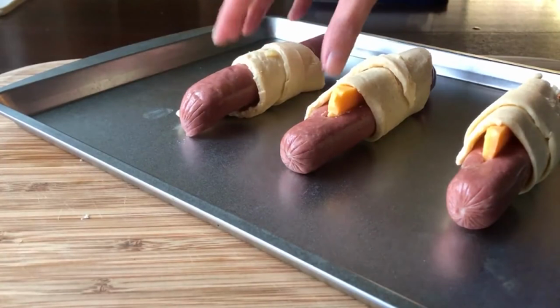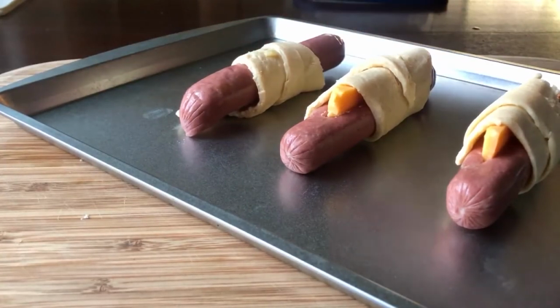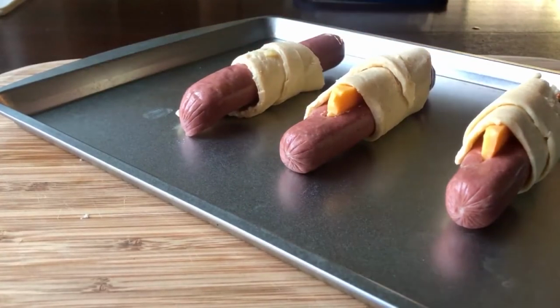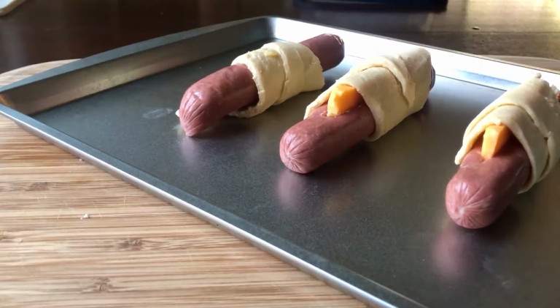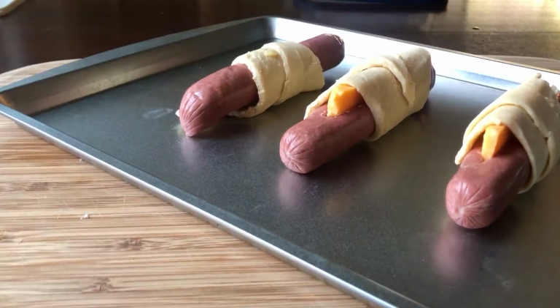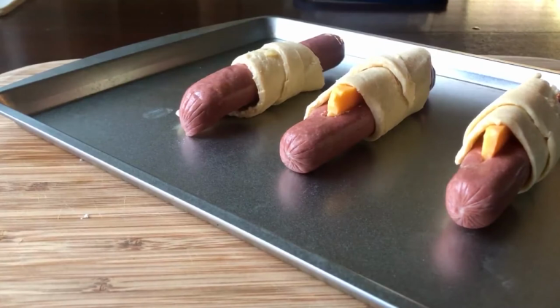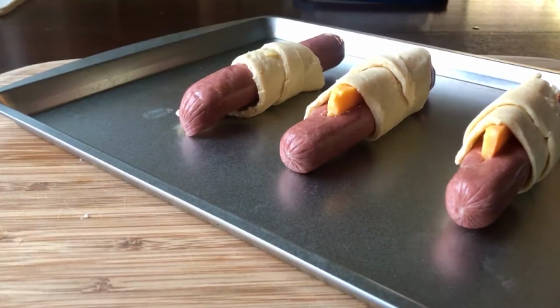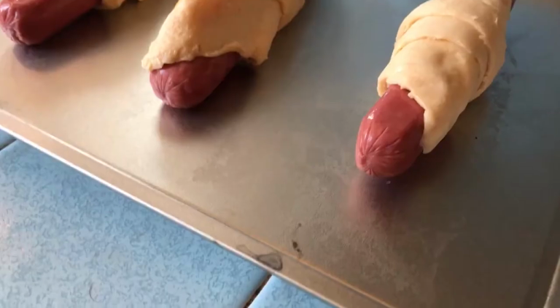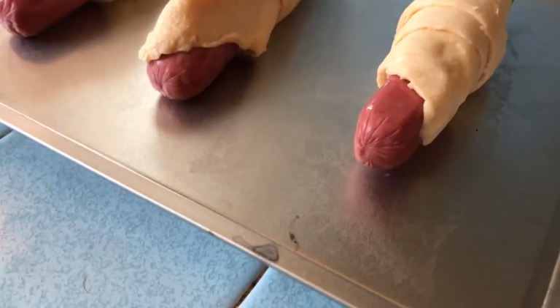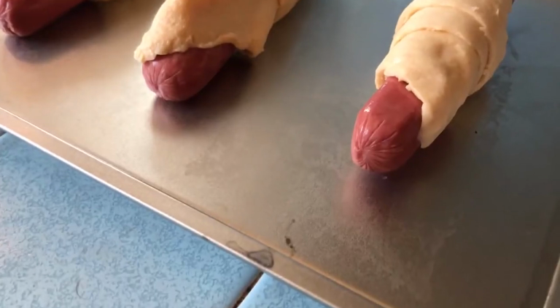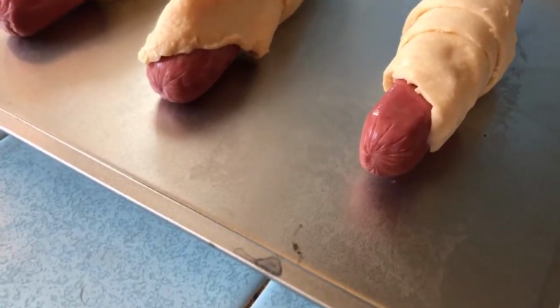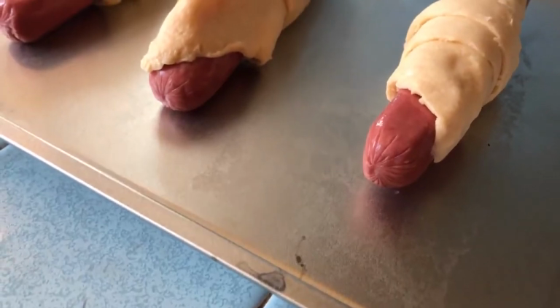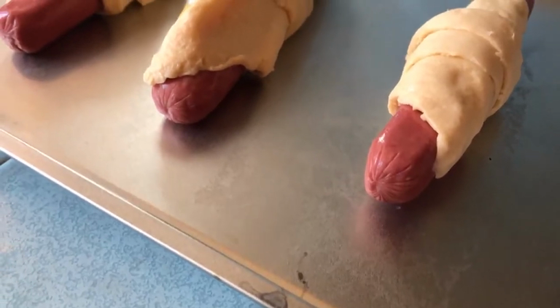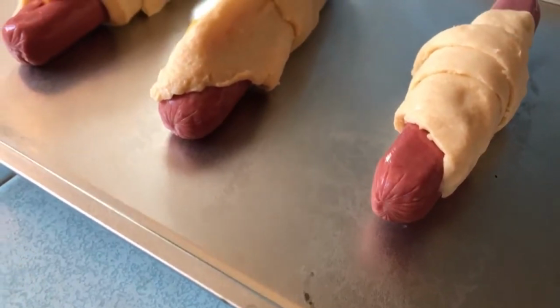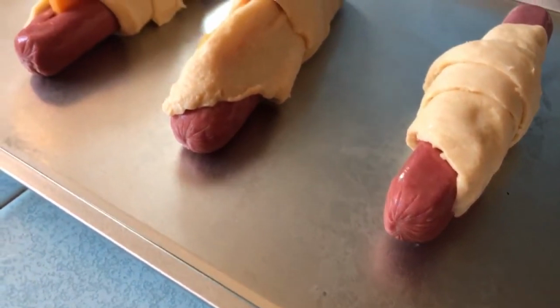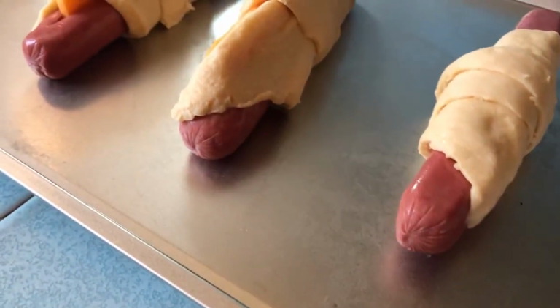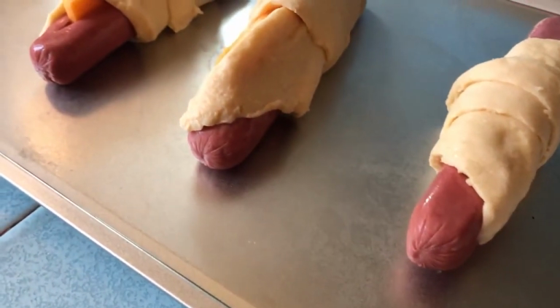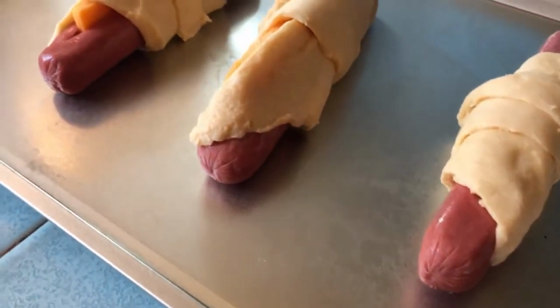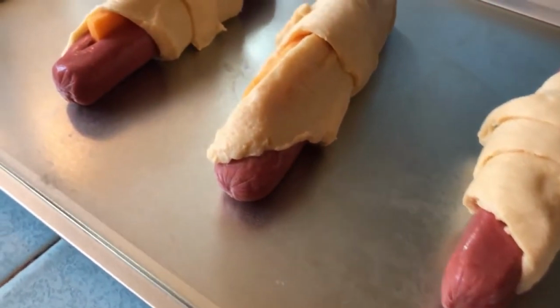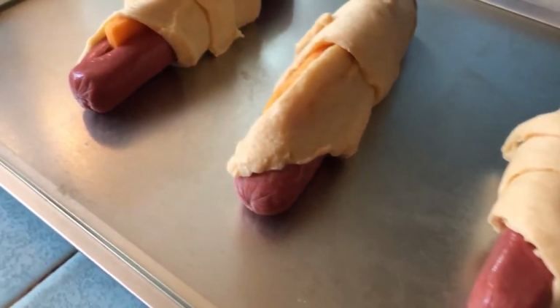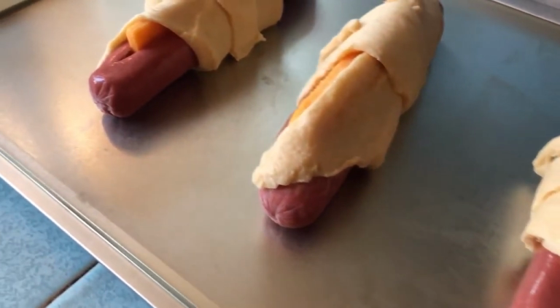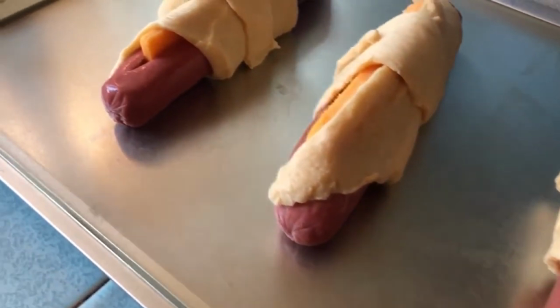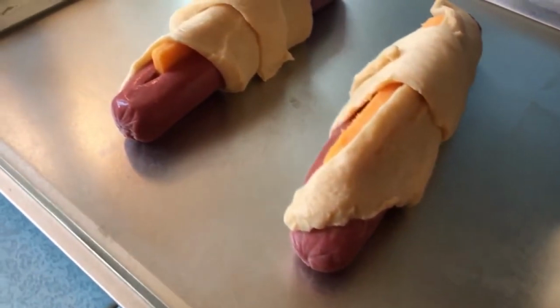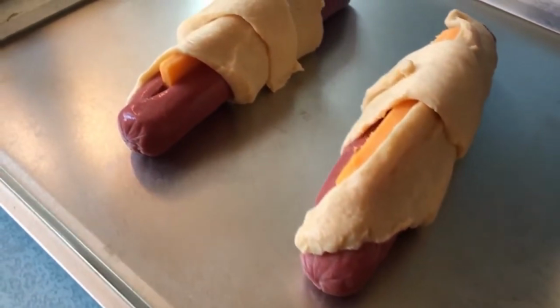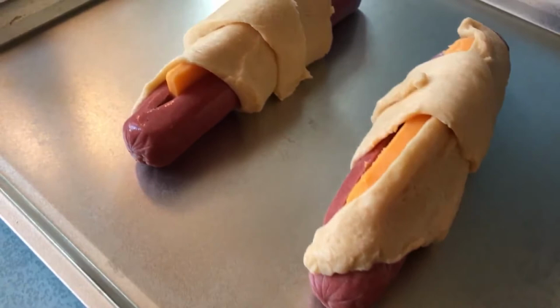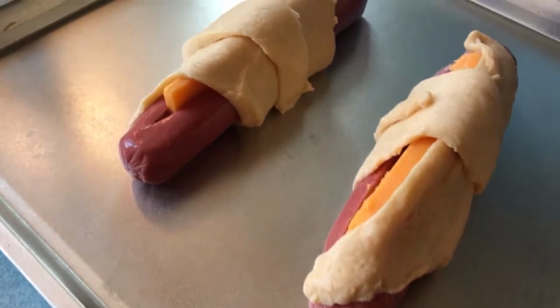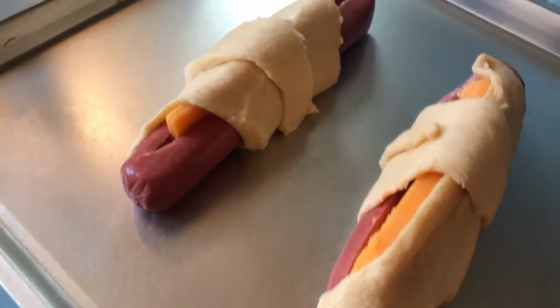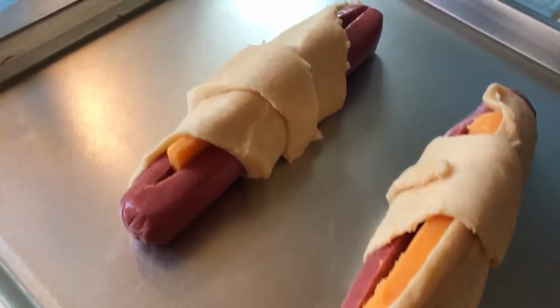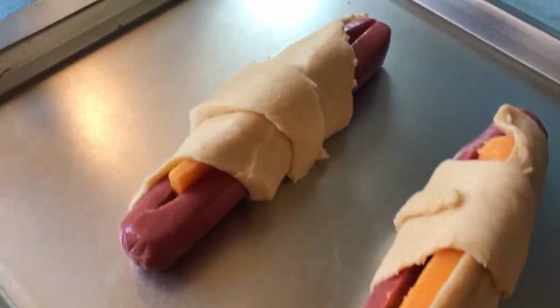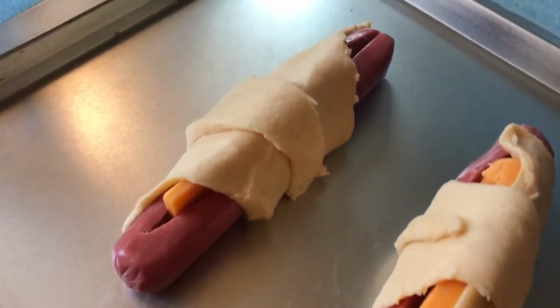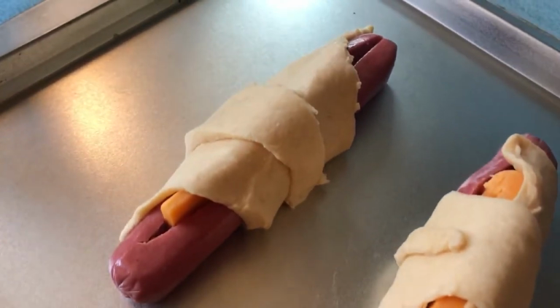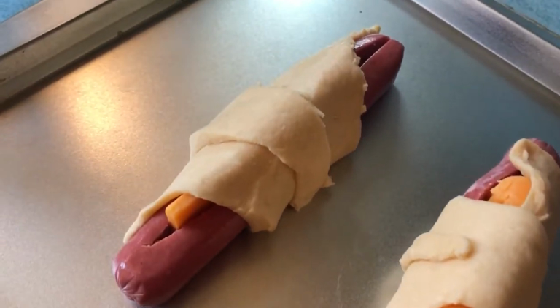Place your hot dog rolls on a baking pan. No need for parchment paper or spray — the crescent rolls have plenty of butter.